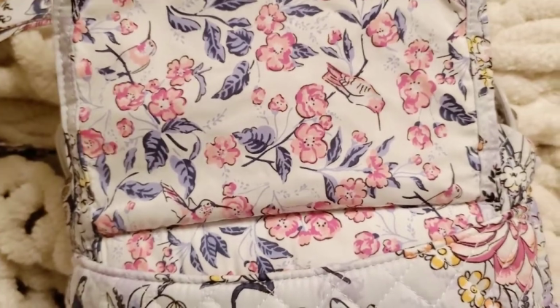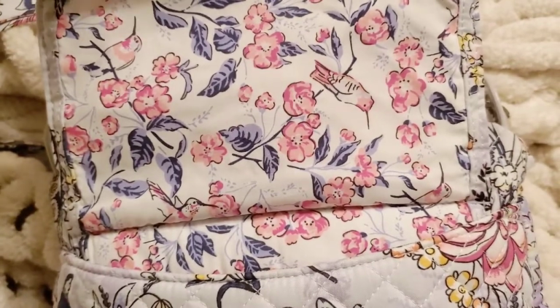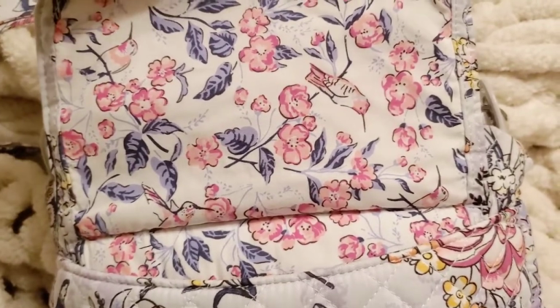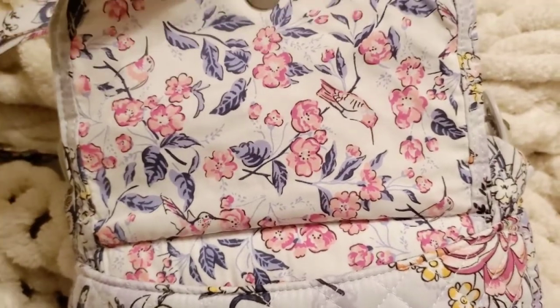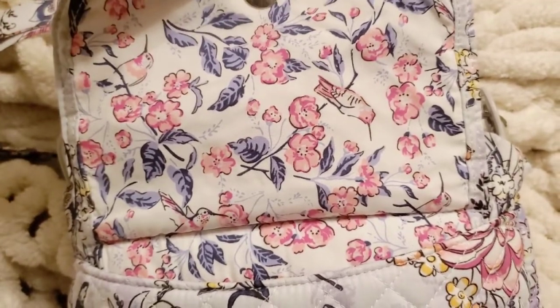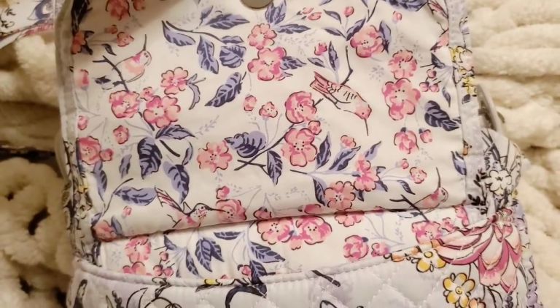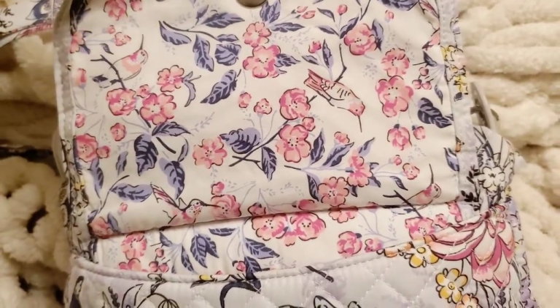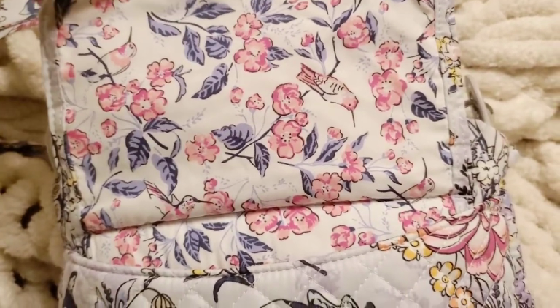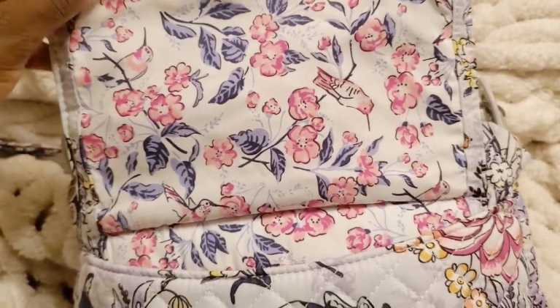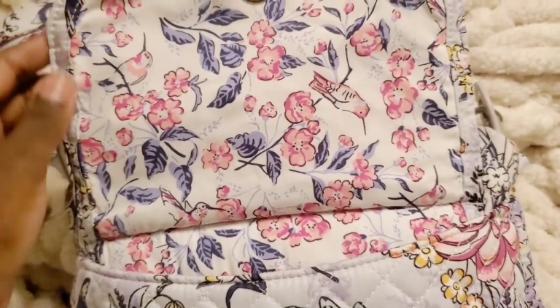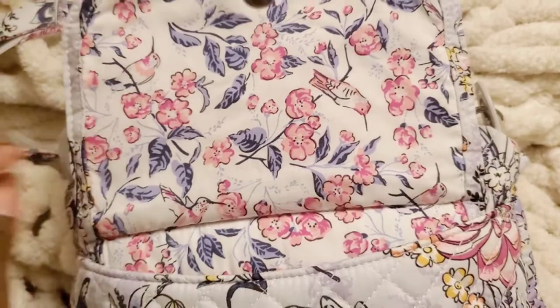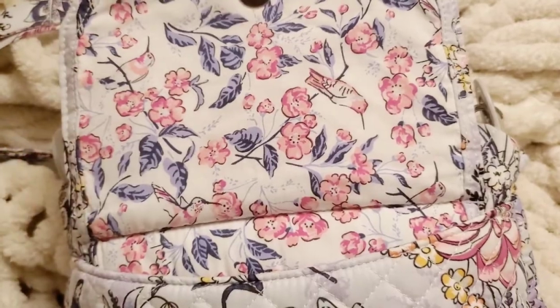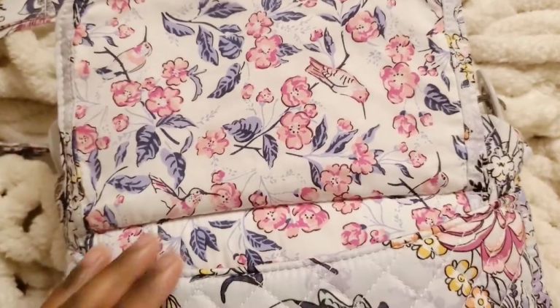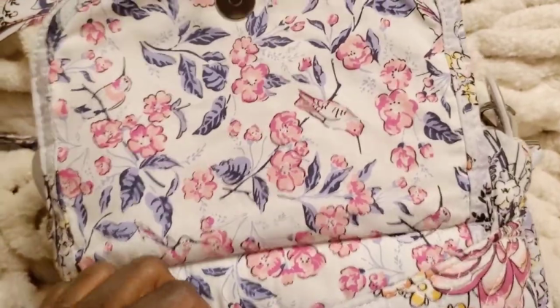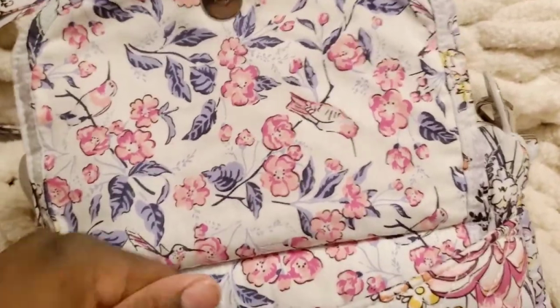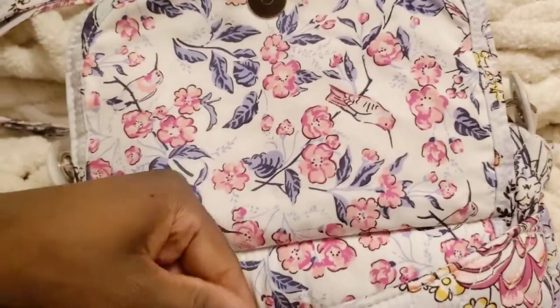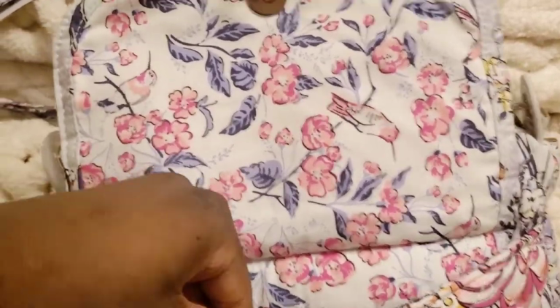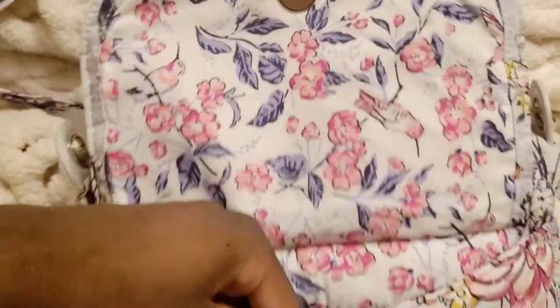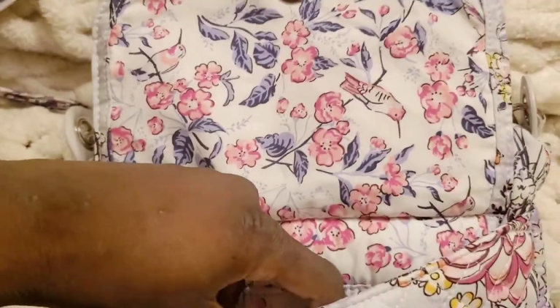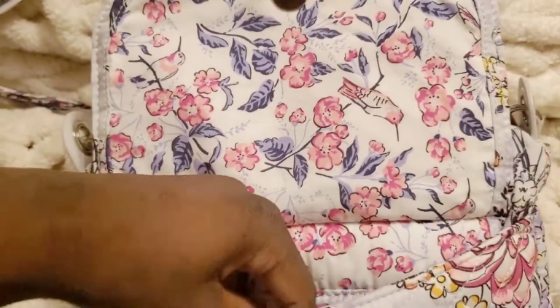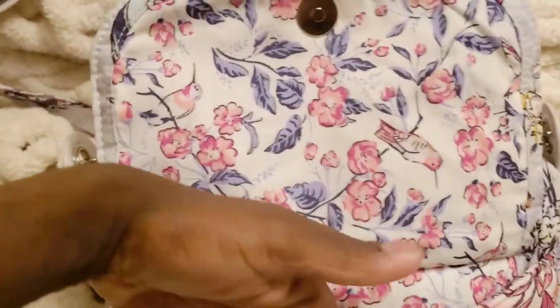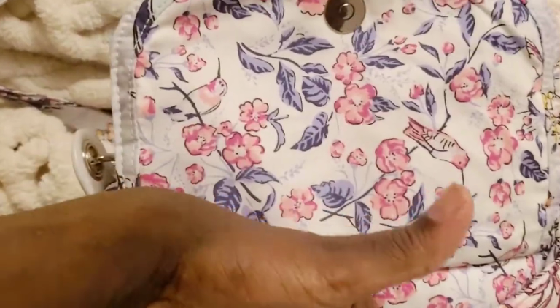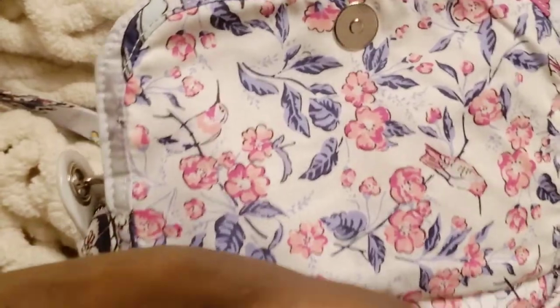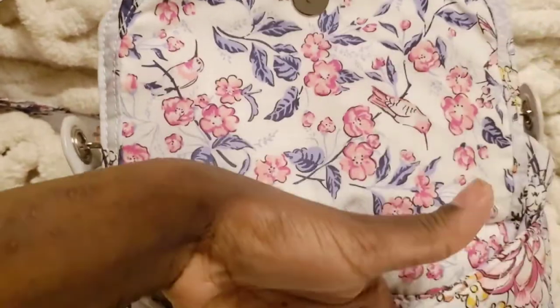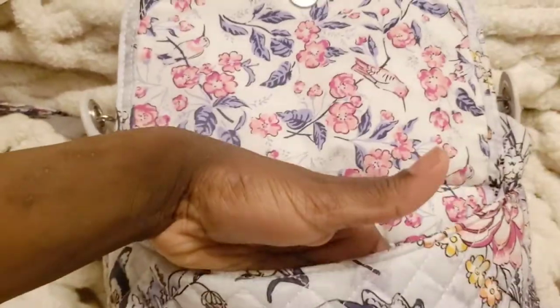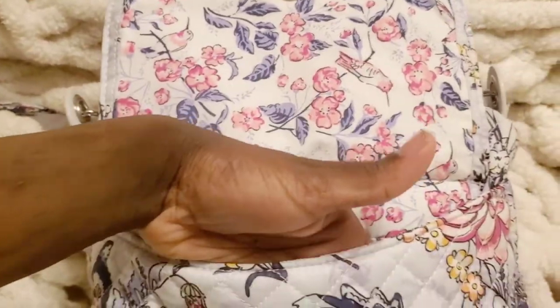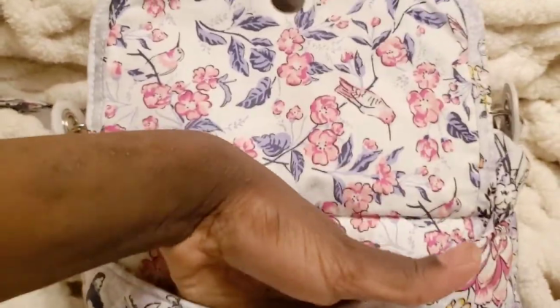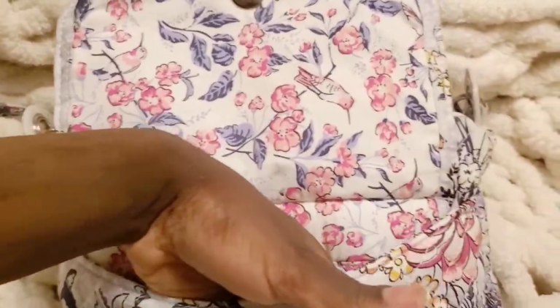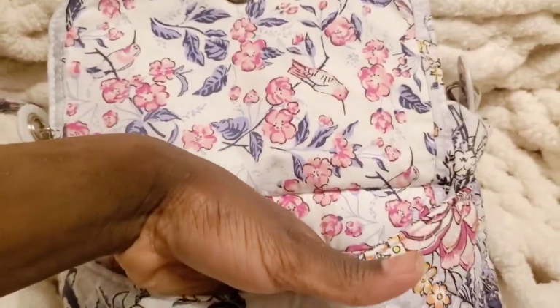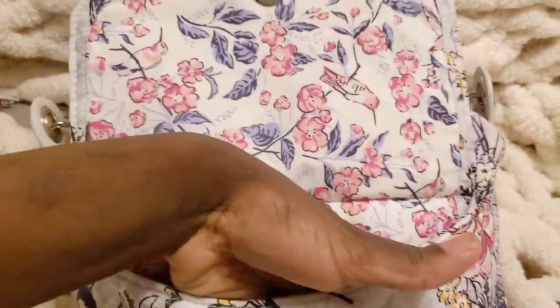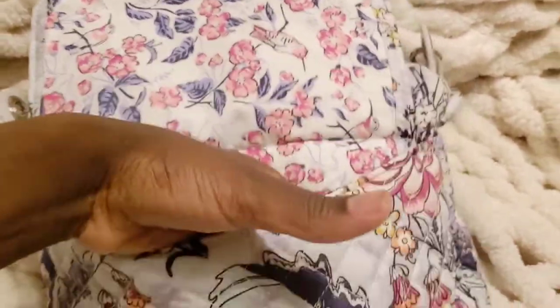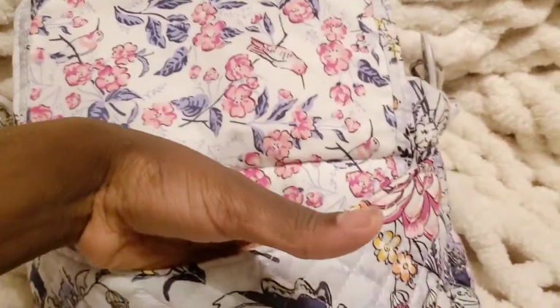If you're Vera-obsessed like I am, don't forget to like, subscribe, and comment down below so you don't miss out on another video, because I just bought another bag and I'm excited — I can't wait until it comes. But let's see what I got here.